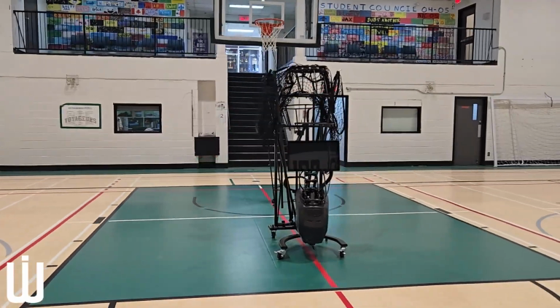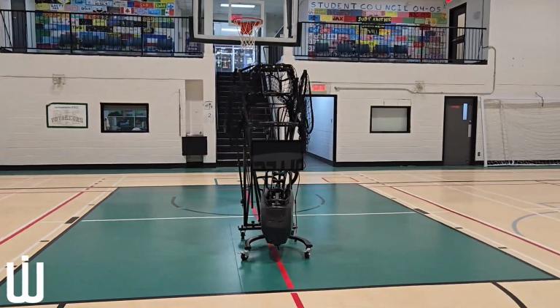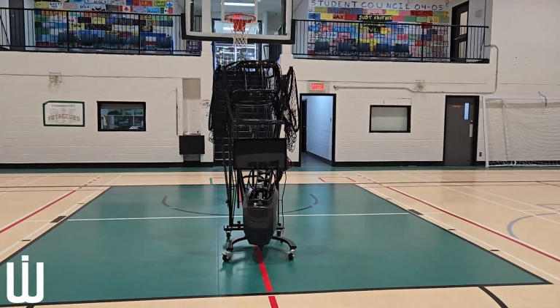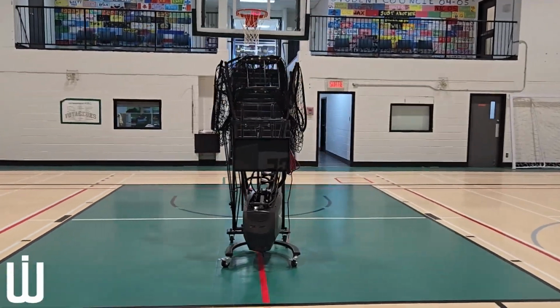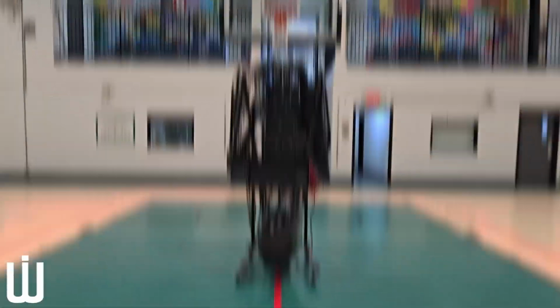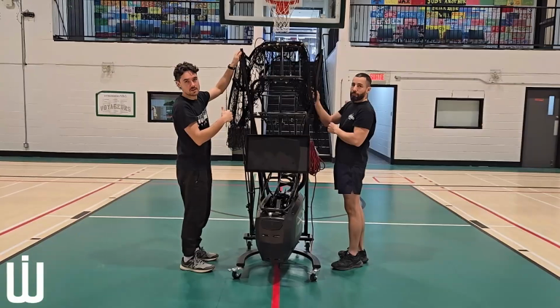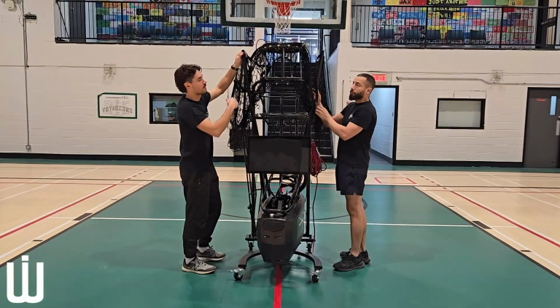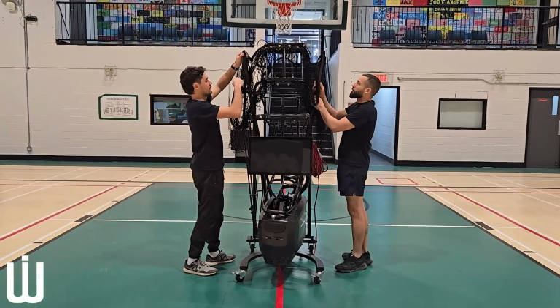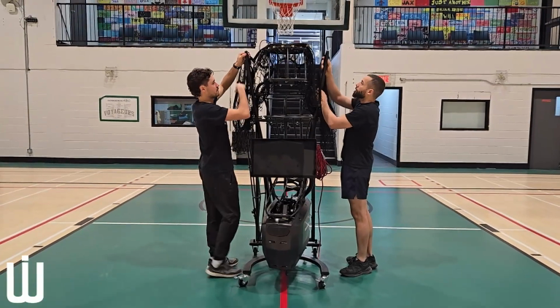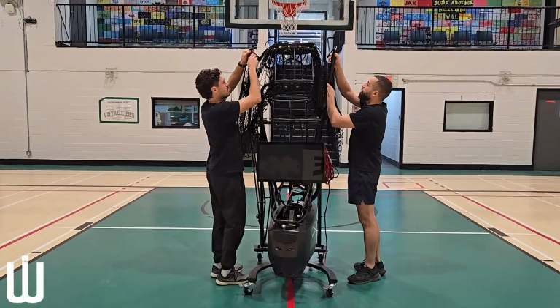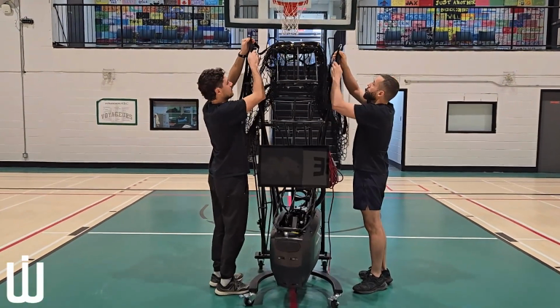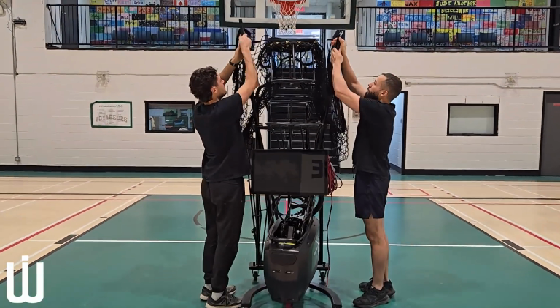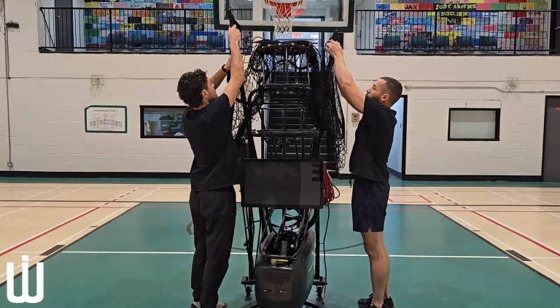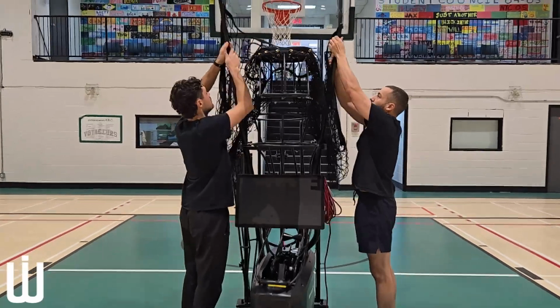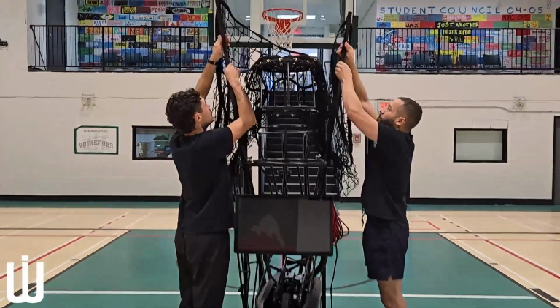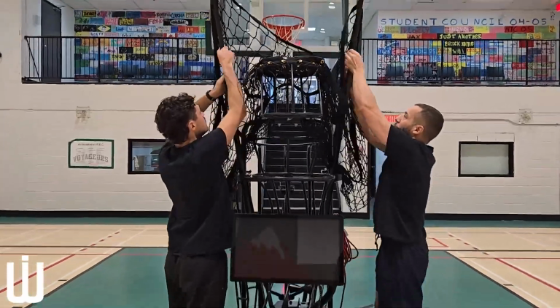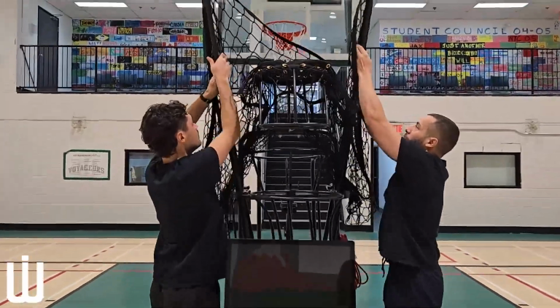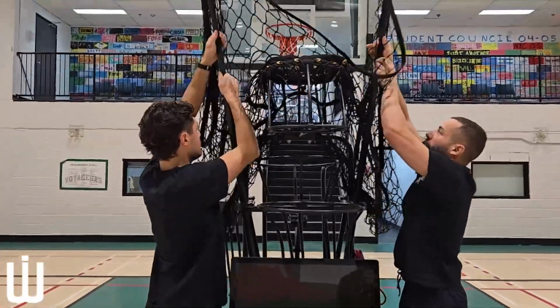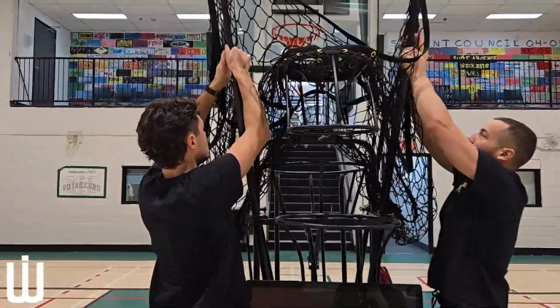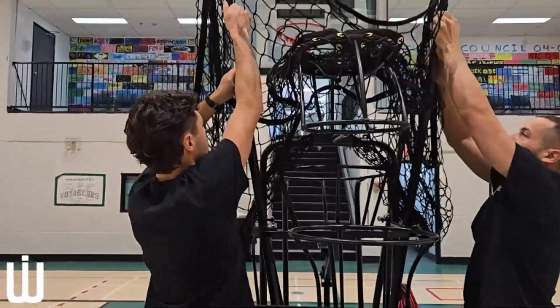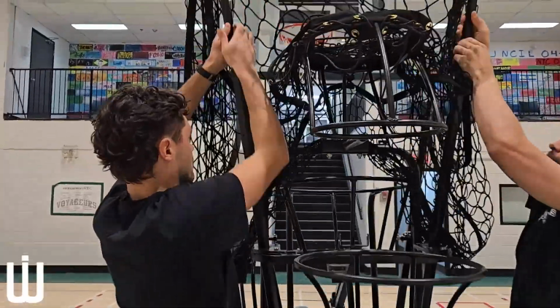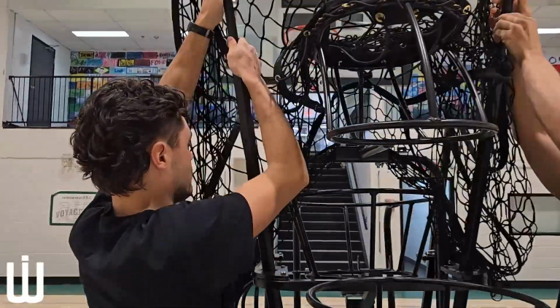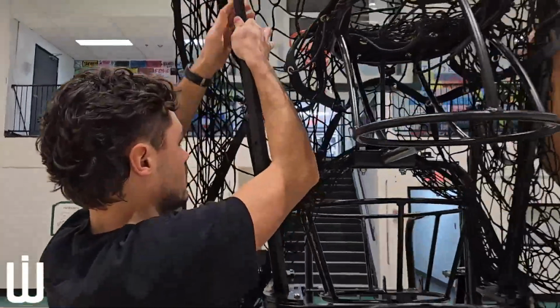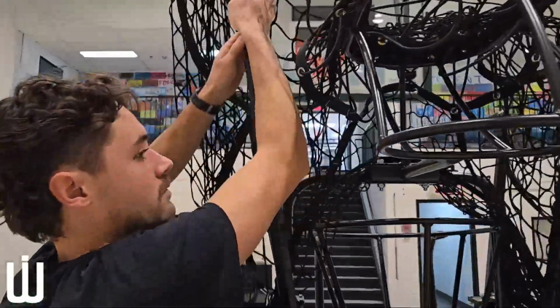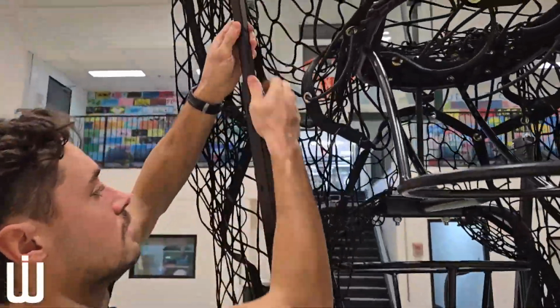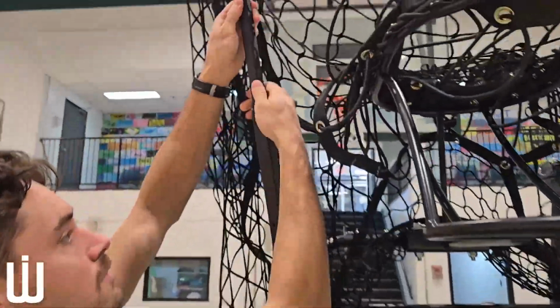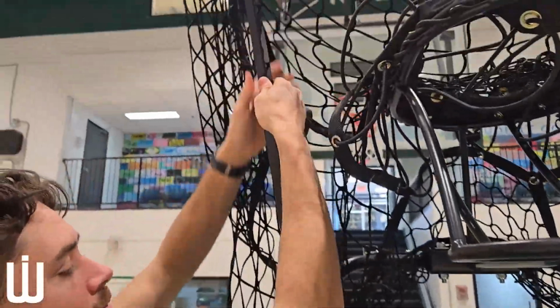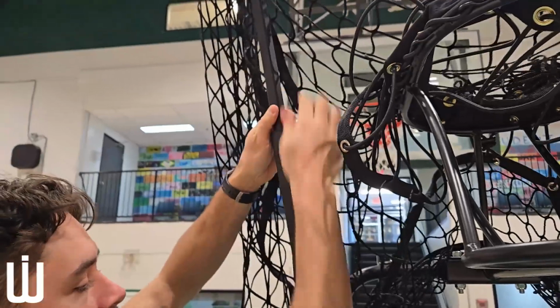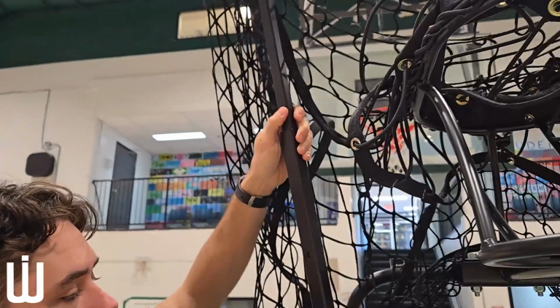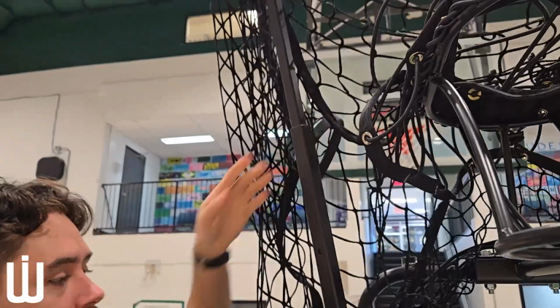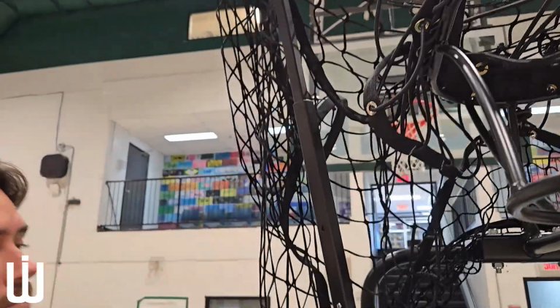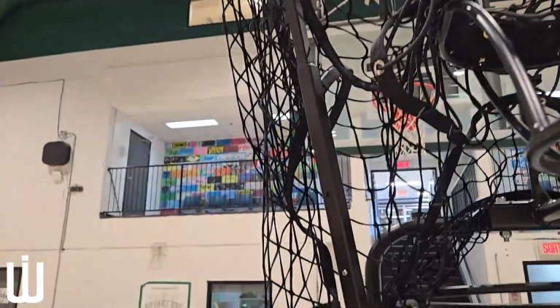The first thing you want to do is start with the machine about three meters away from the net, and then we will extend the poles until they clip into place.